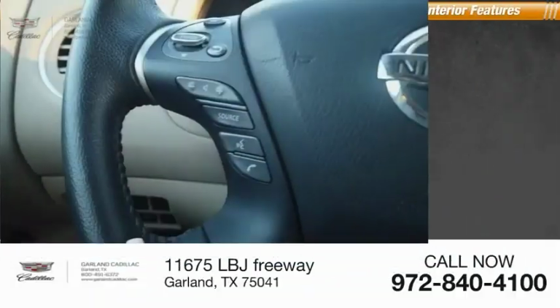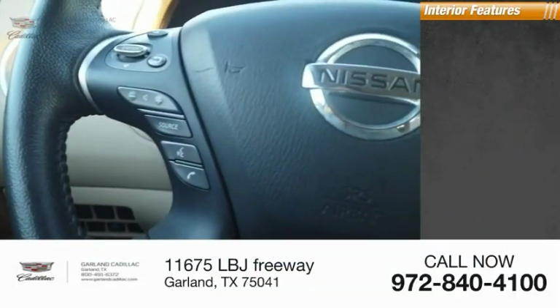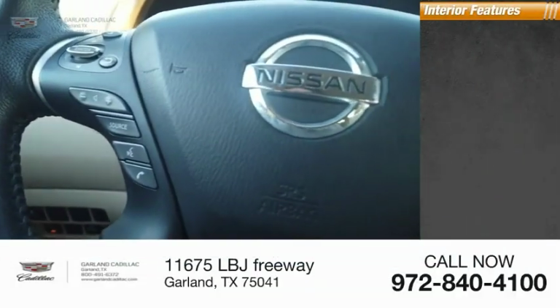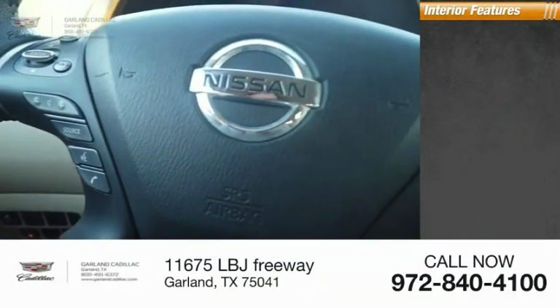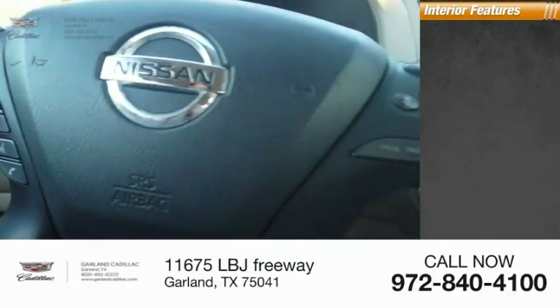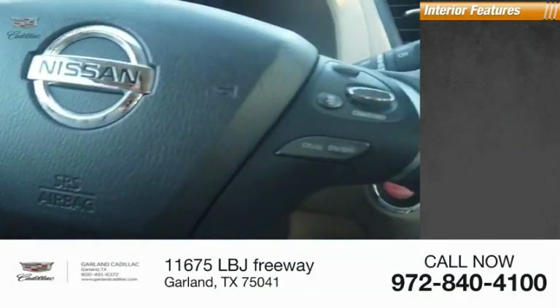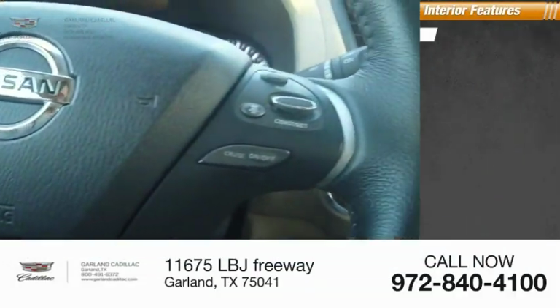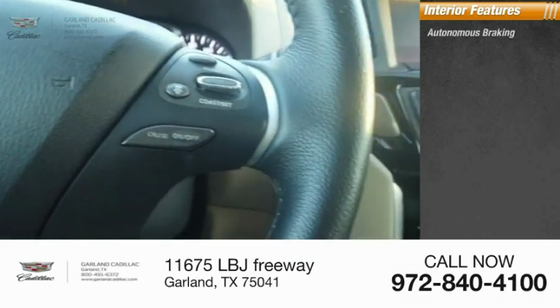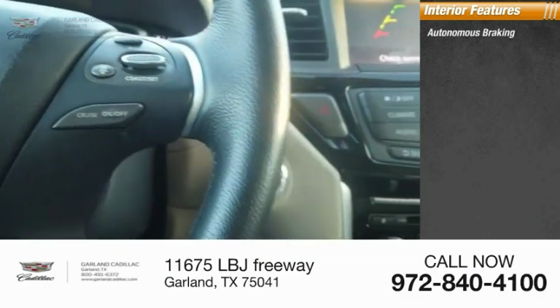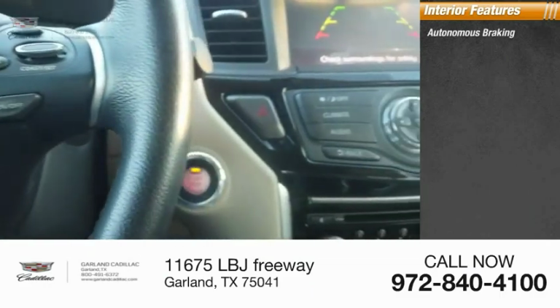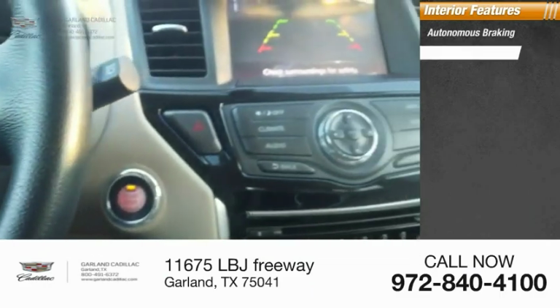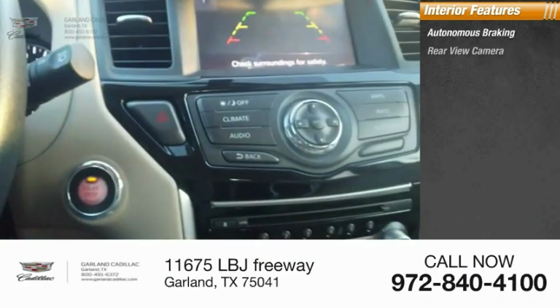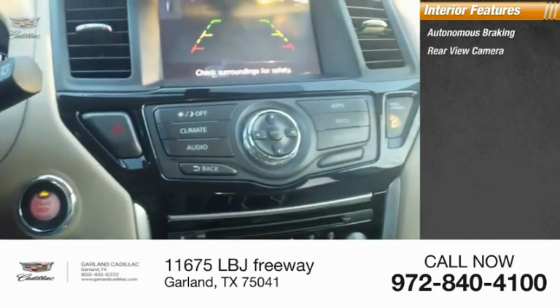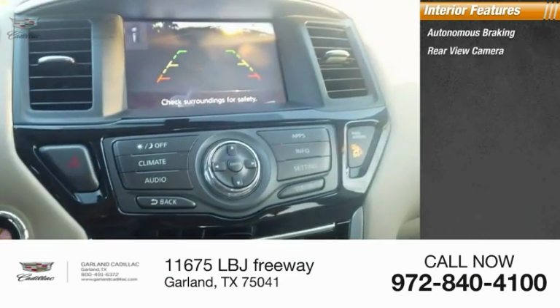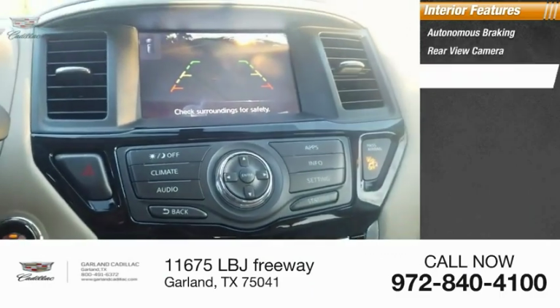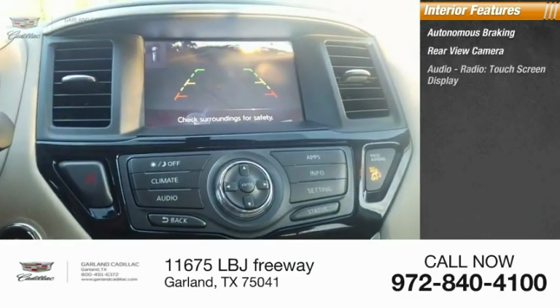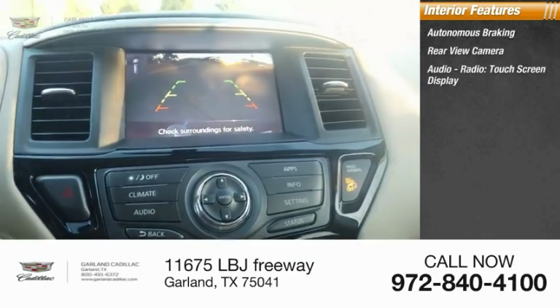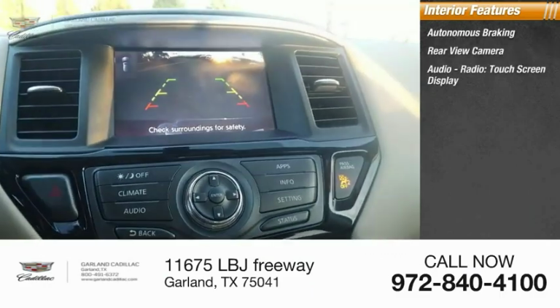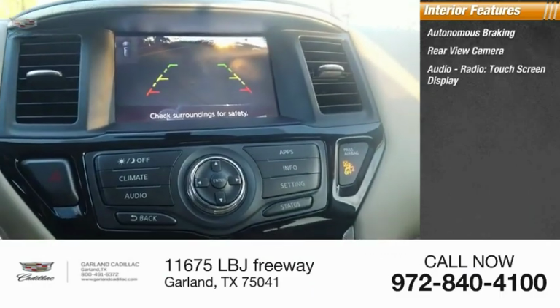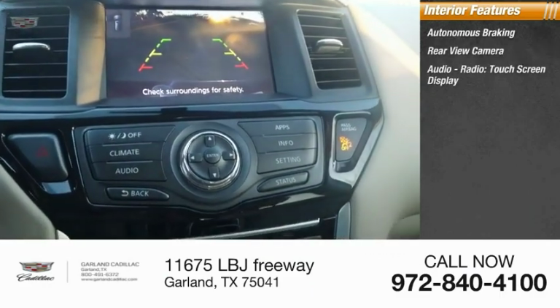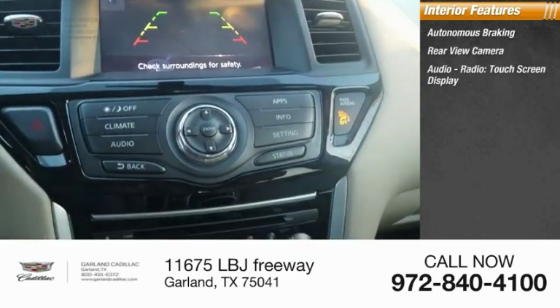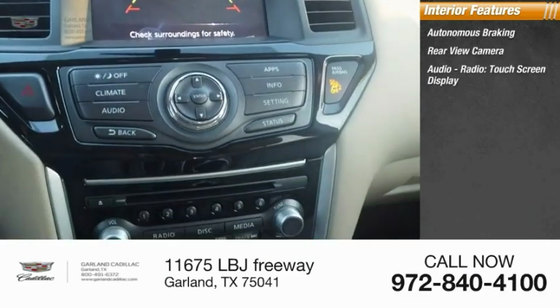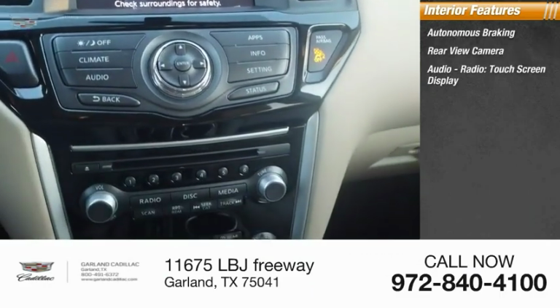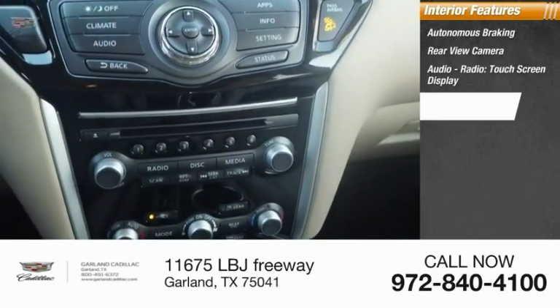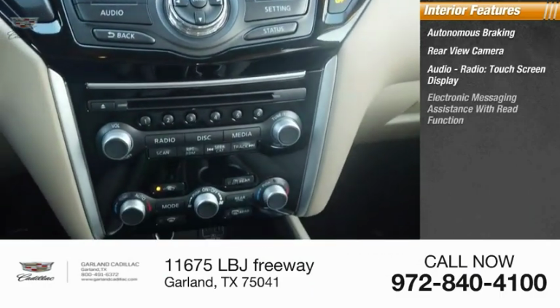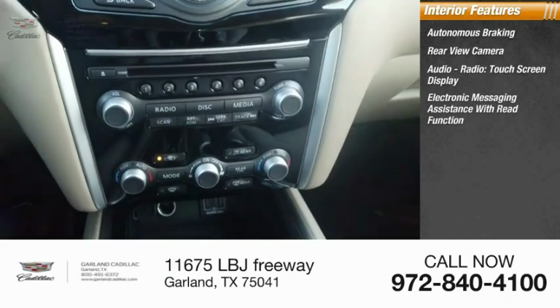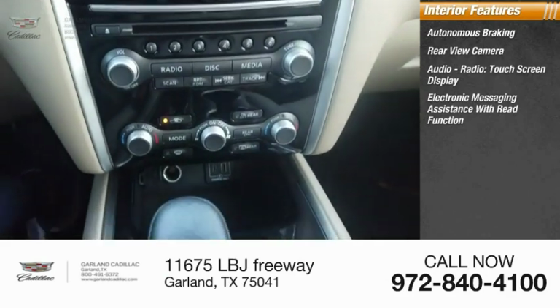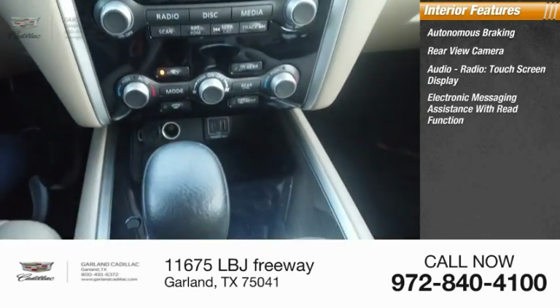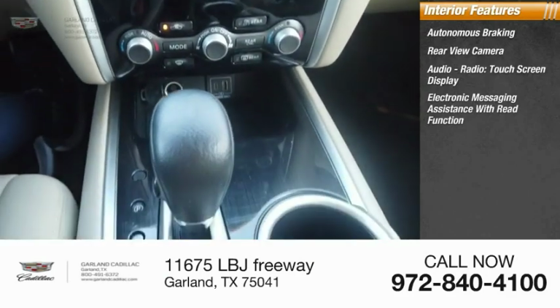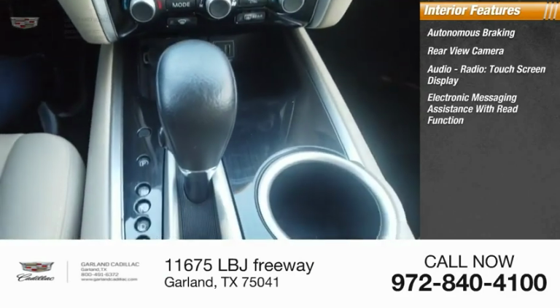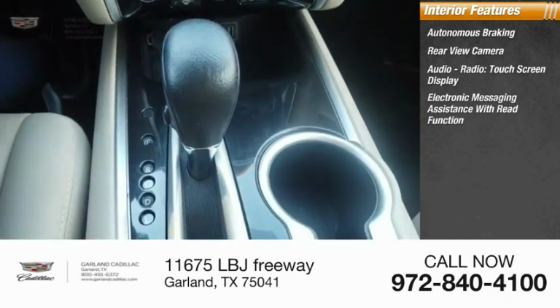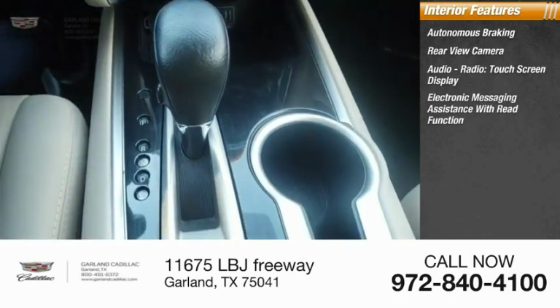Inside you'll find autonomous braking, rear view camera, audio radio, touchscreen display, and electronic messaging assistance with read function.